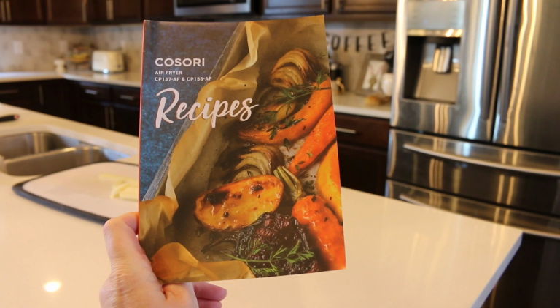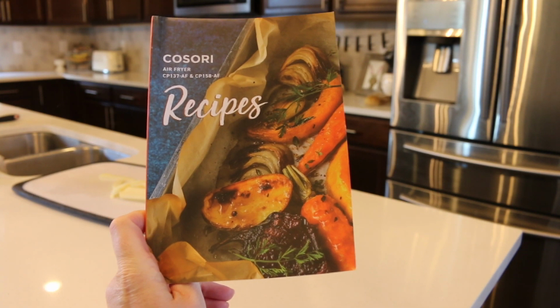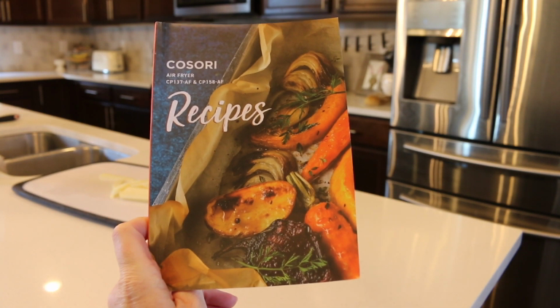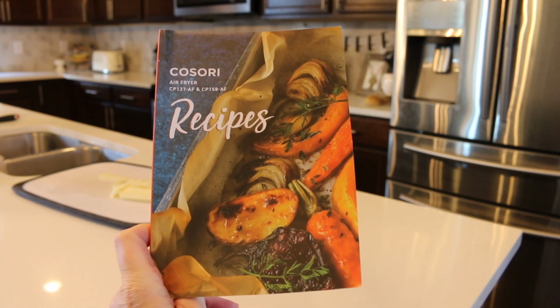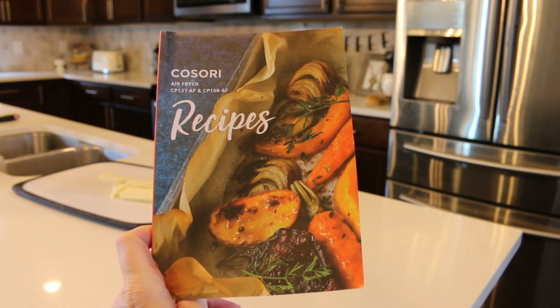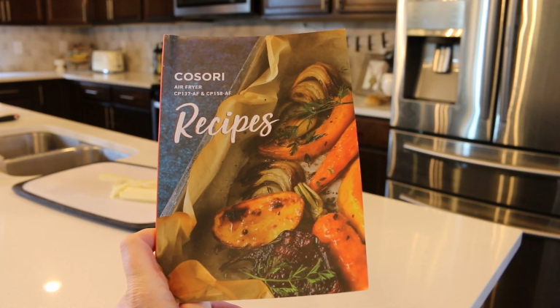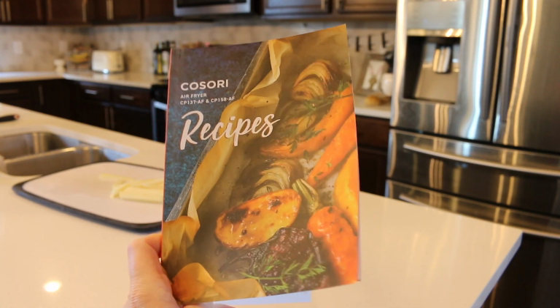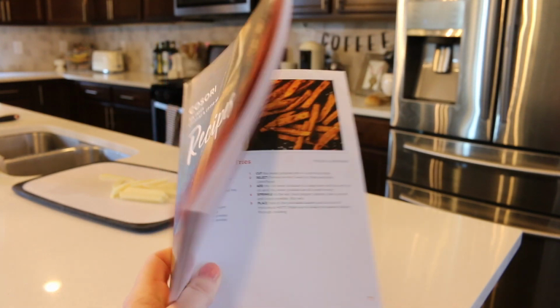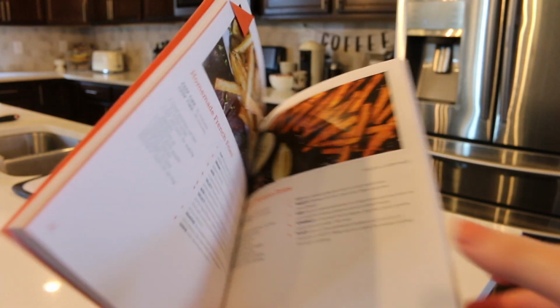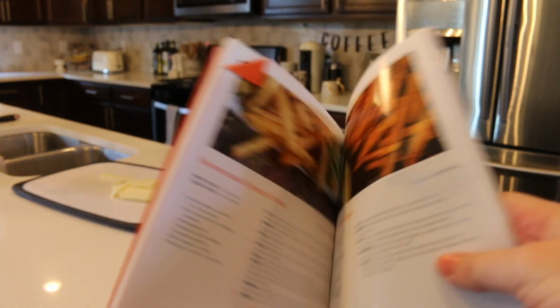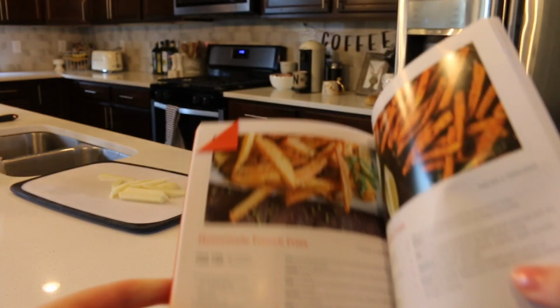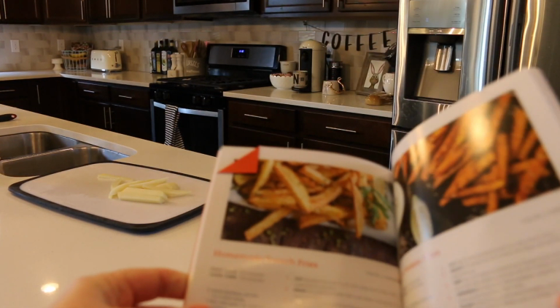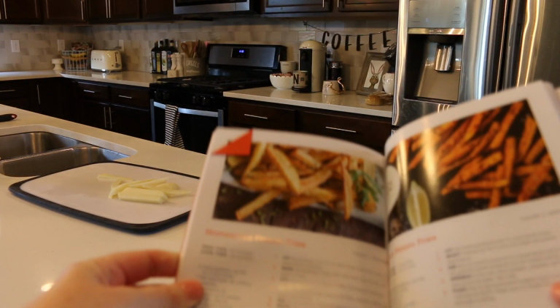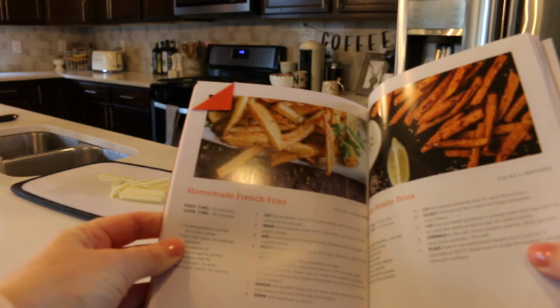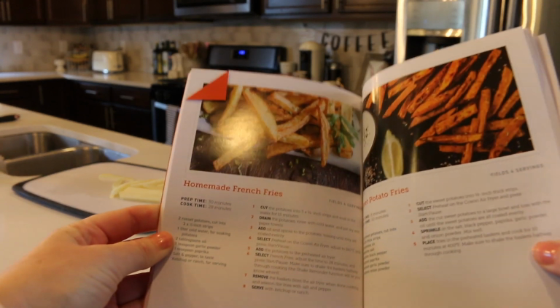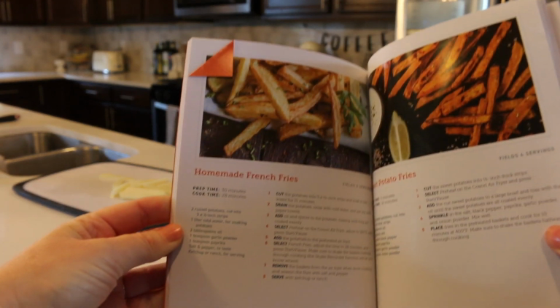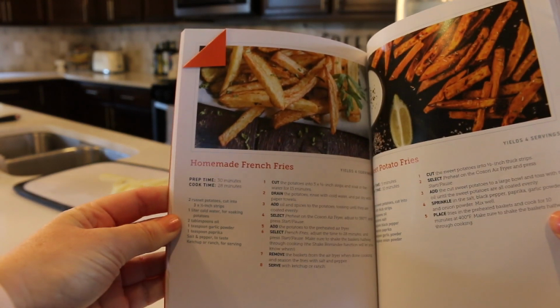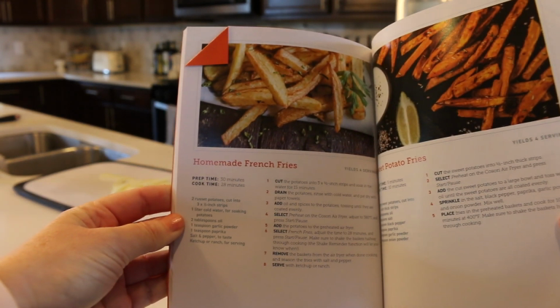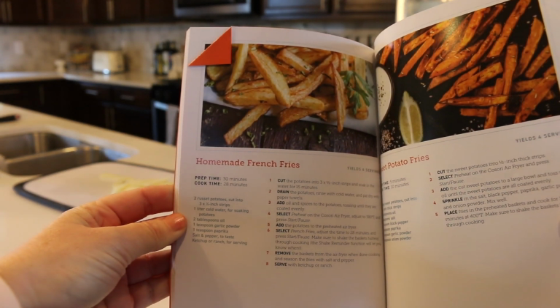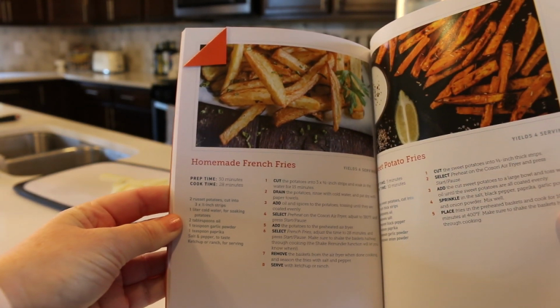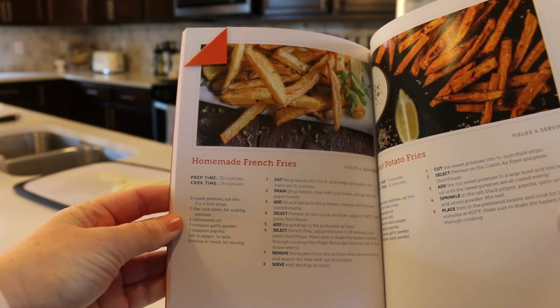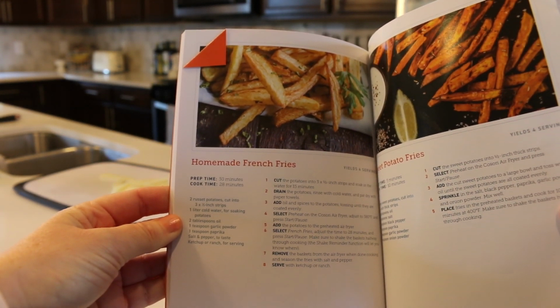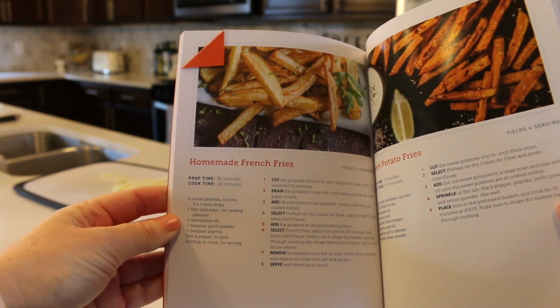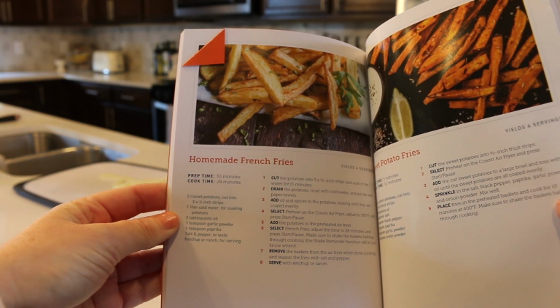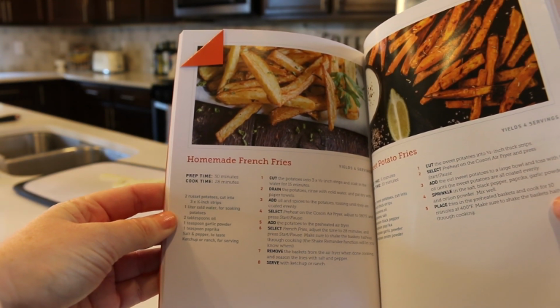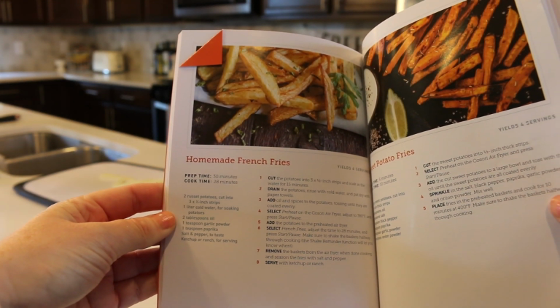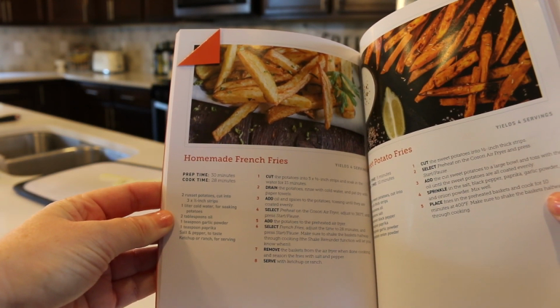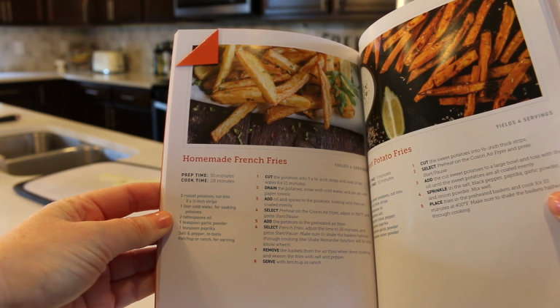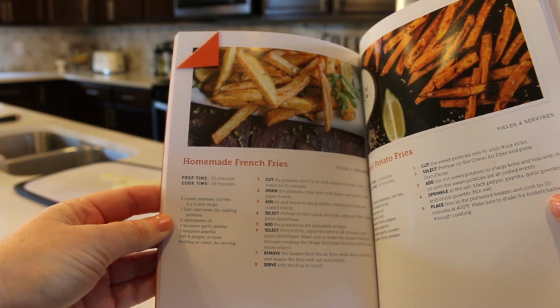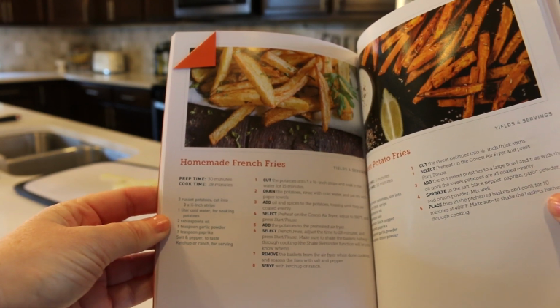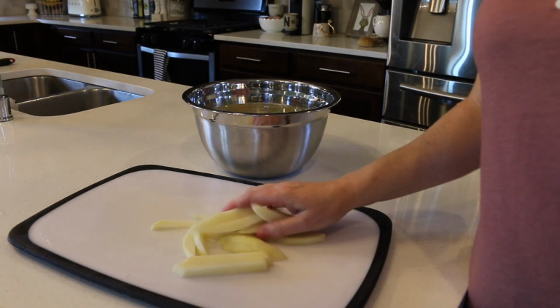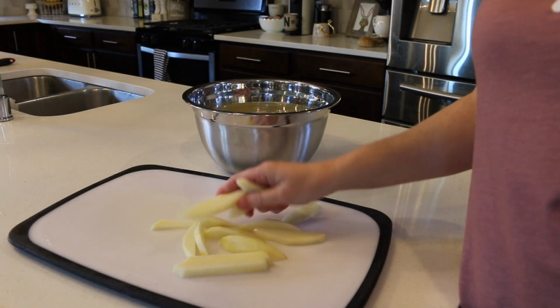Hey guys, it's Nikki with This Robin's Nest. In today's video I'm going to show you how to make easy homemade french fries, which are a lot healthier than buying store-bought ones.